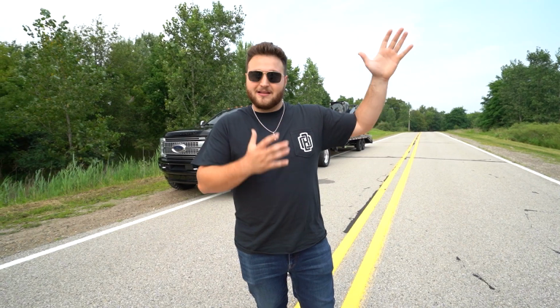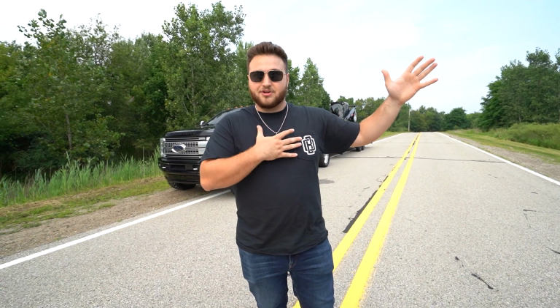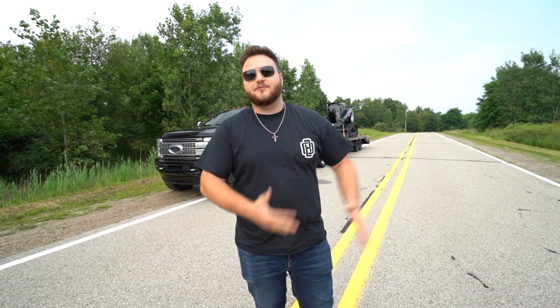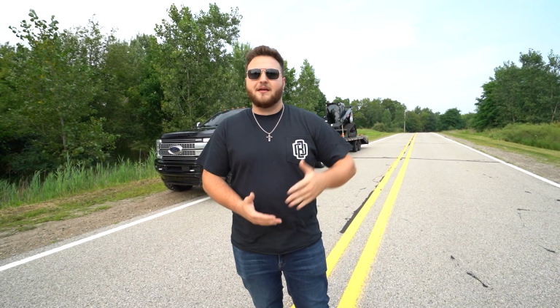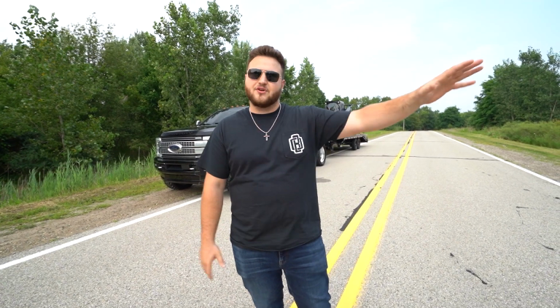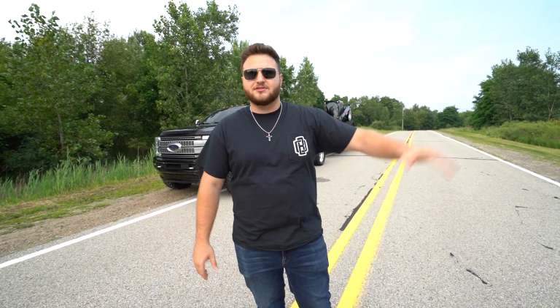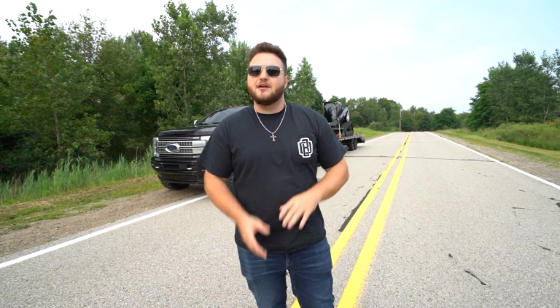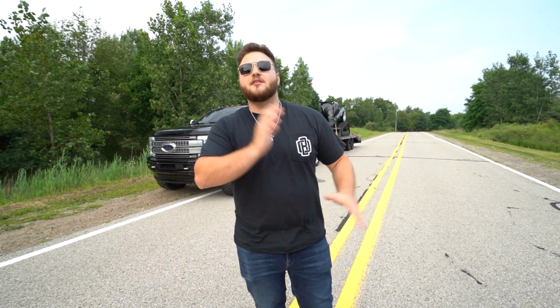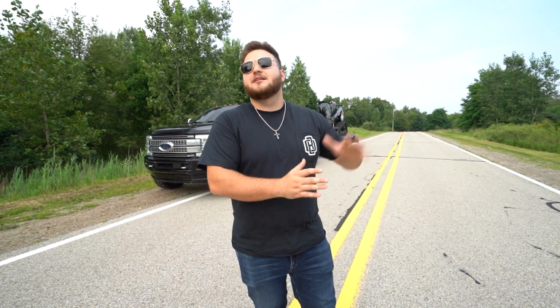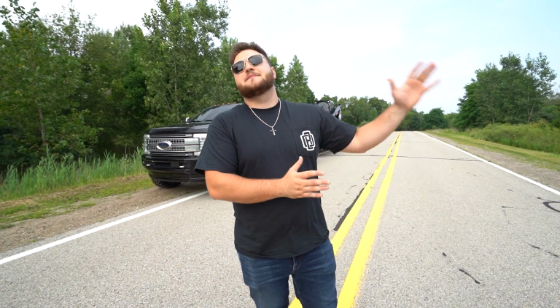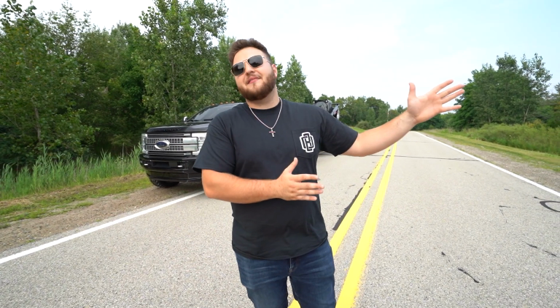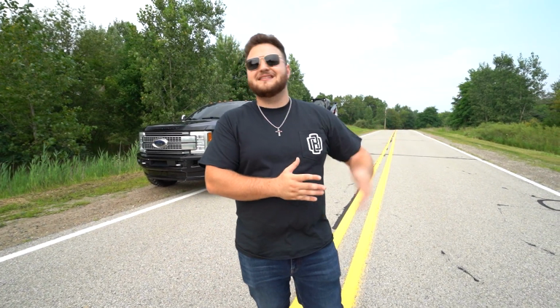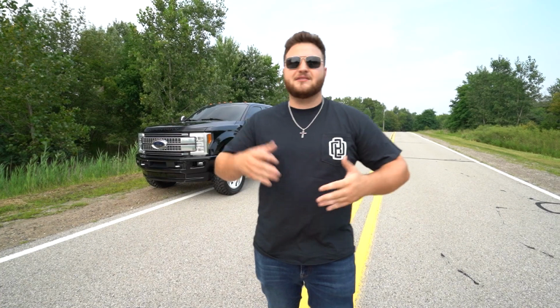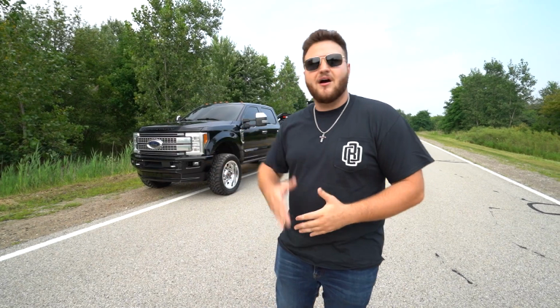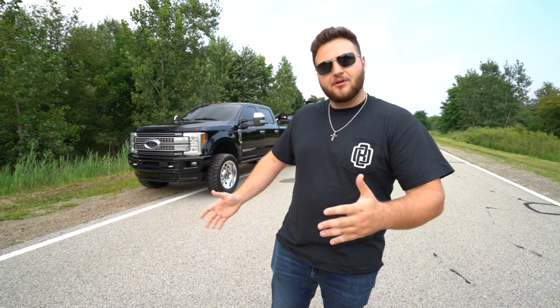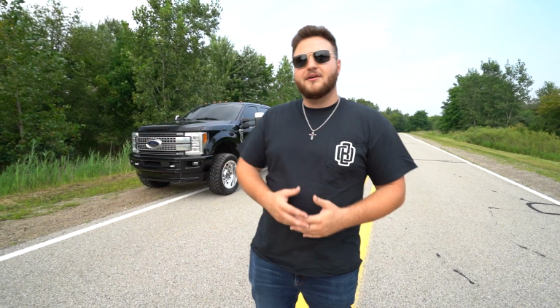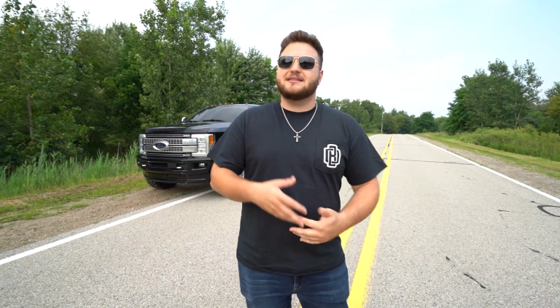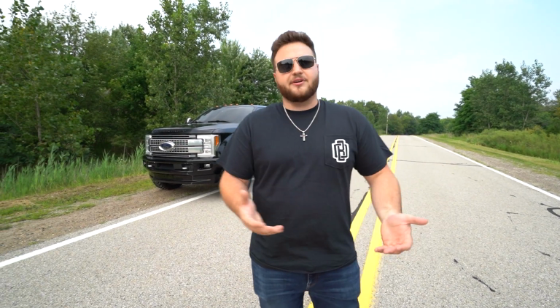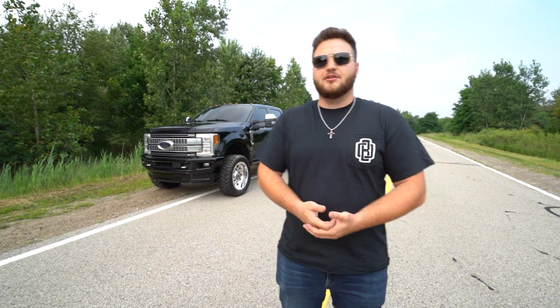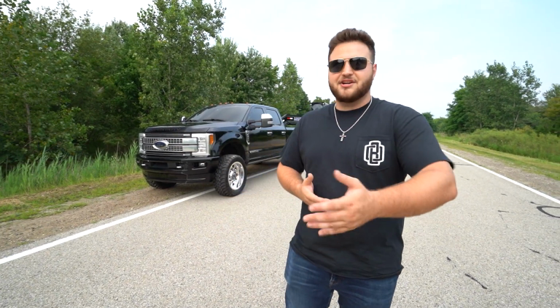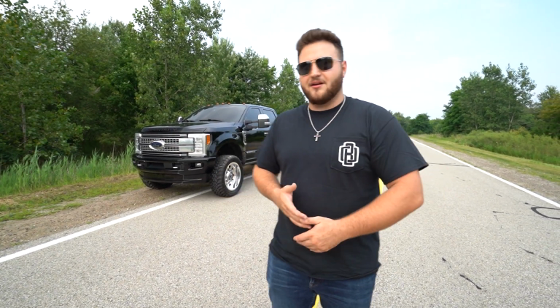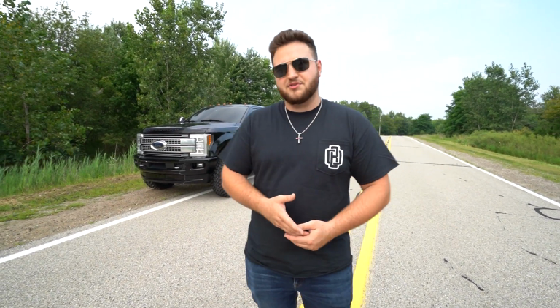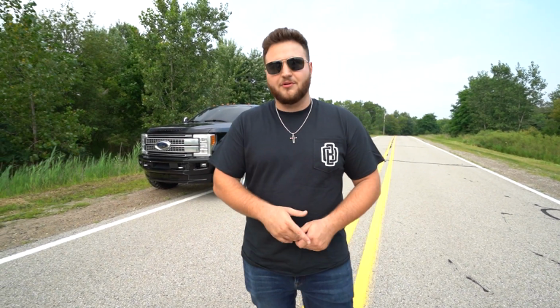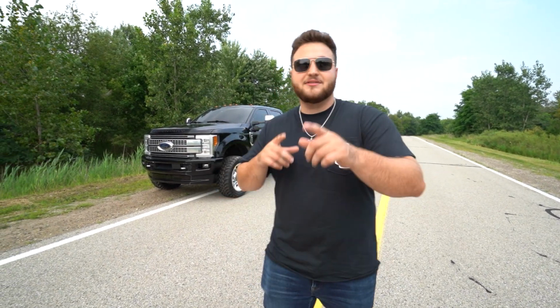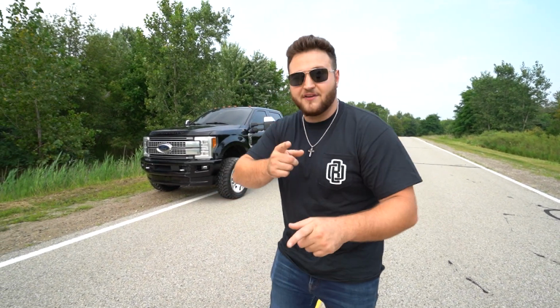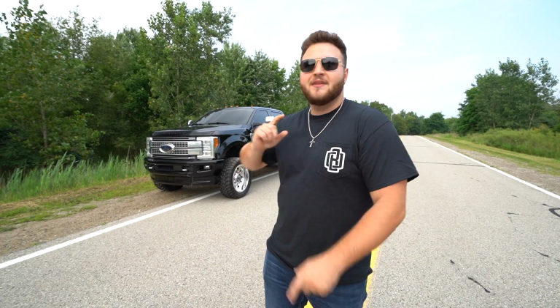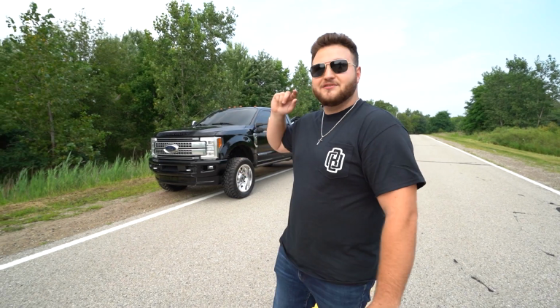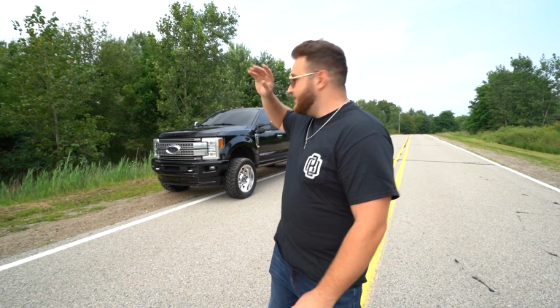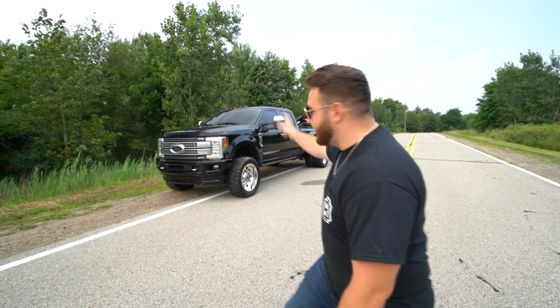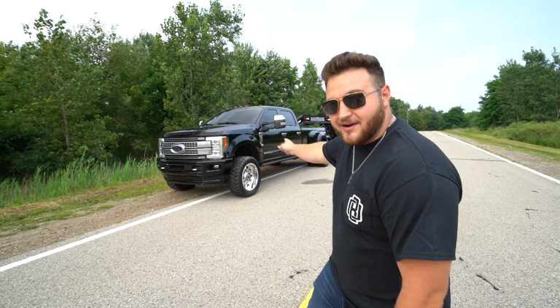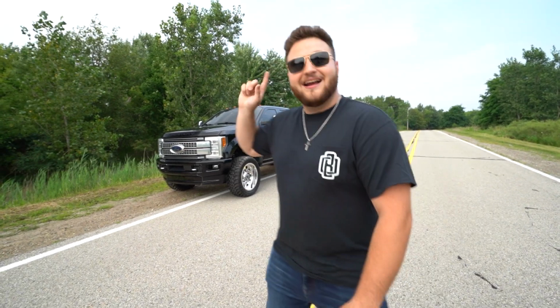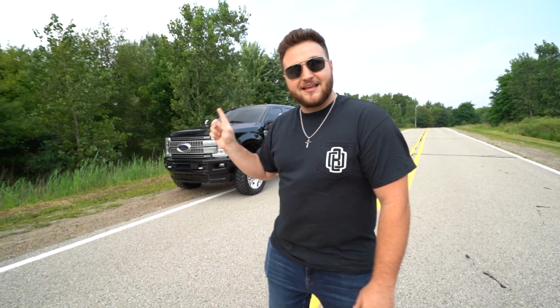That's my personal channel. I've made a lot of construction videos and stuff — that's behind the scenes, kind of us messing around after work. You can kind of see who we really are. We do side jobs on there and stuff, so it's pretty cool. Anyways, this video is about this truck right here and this setup.